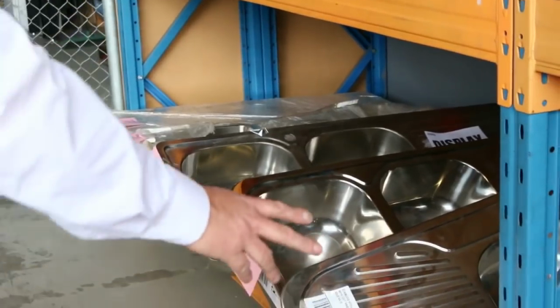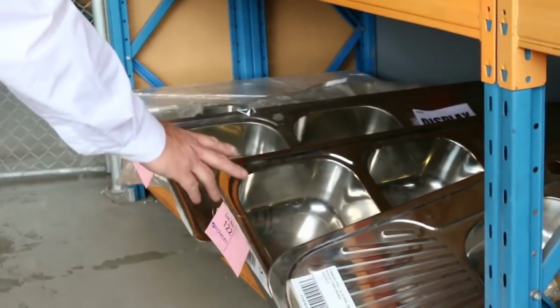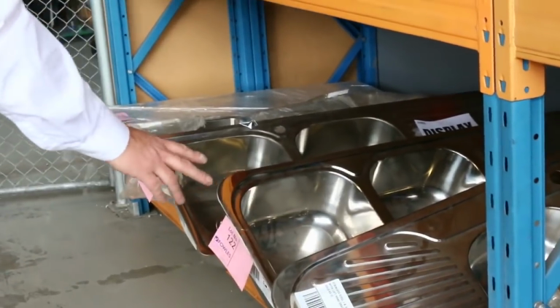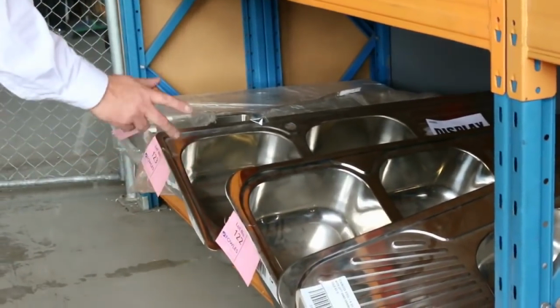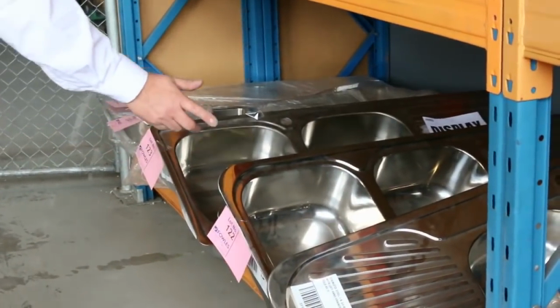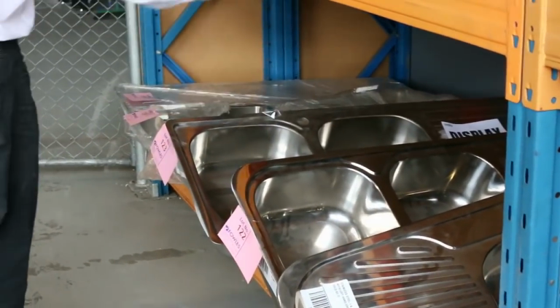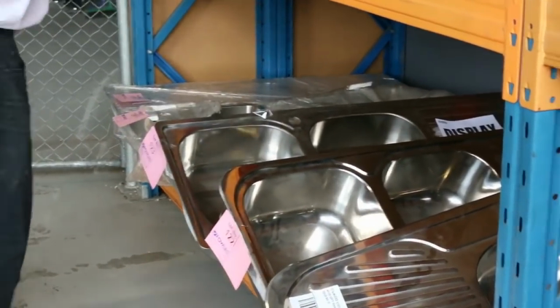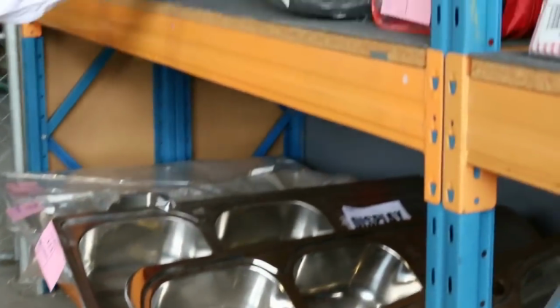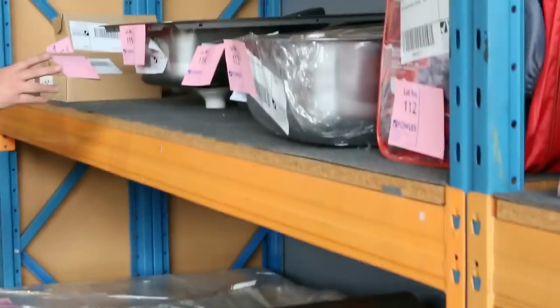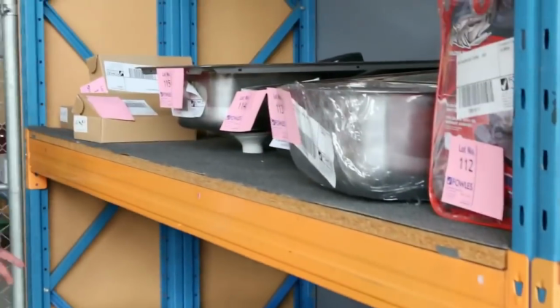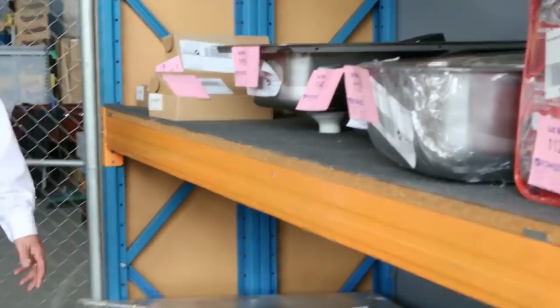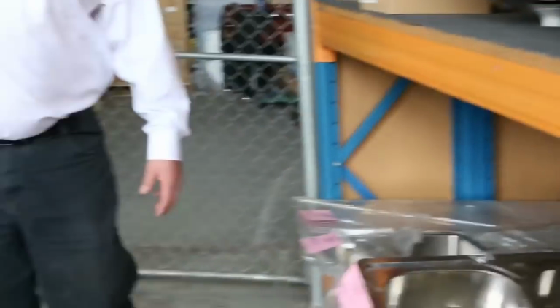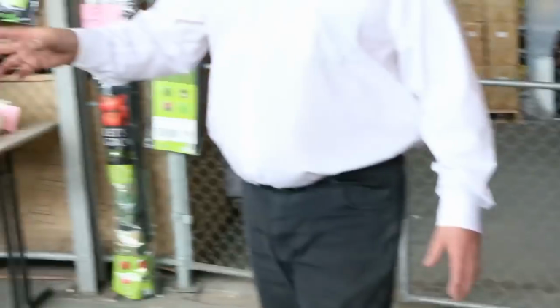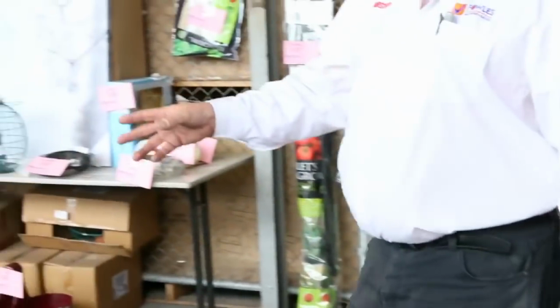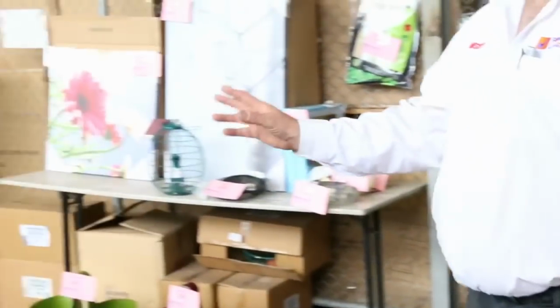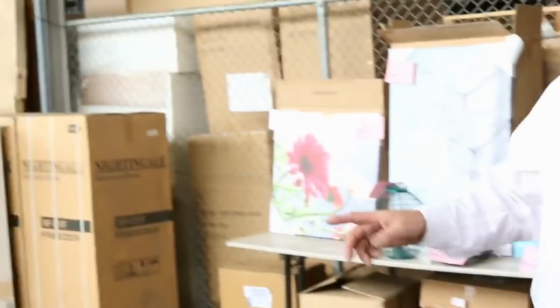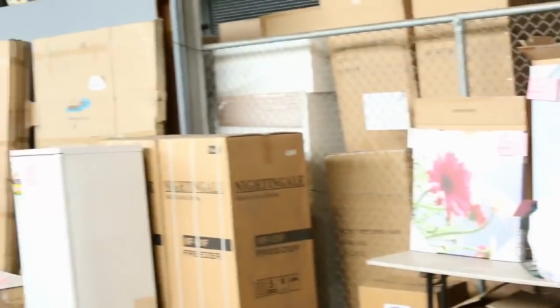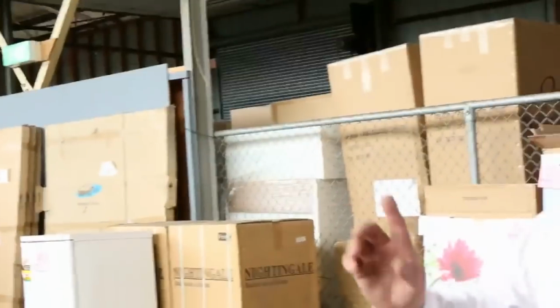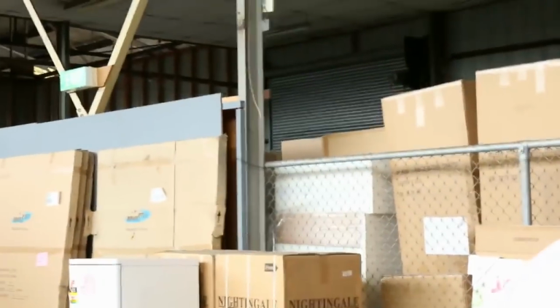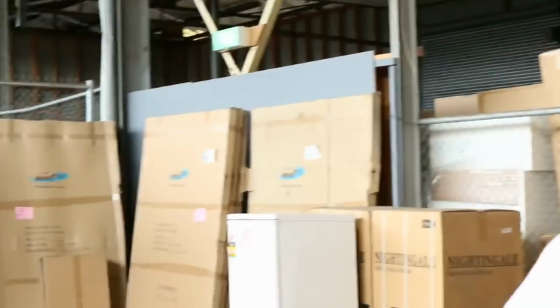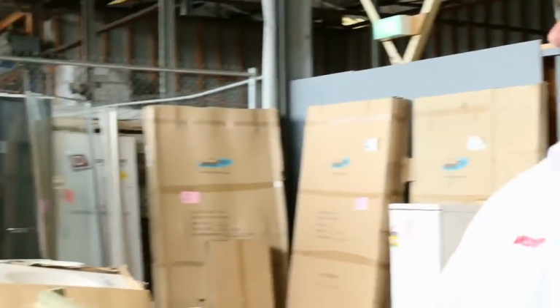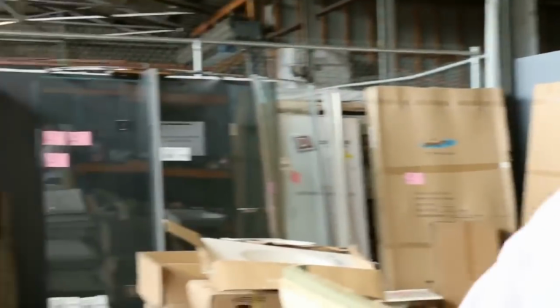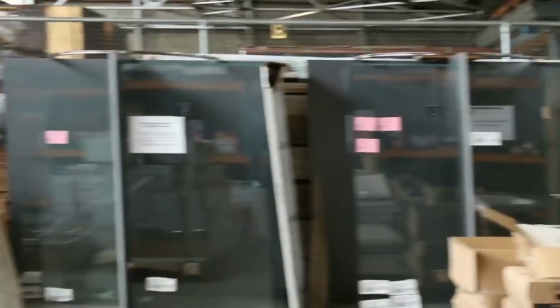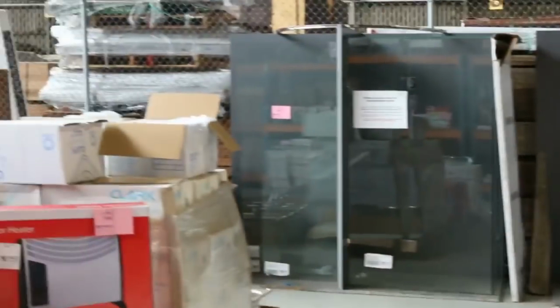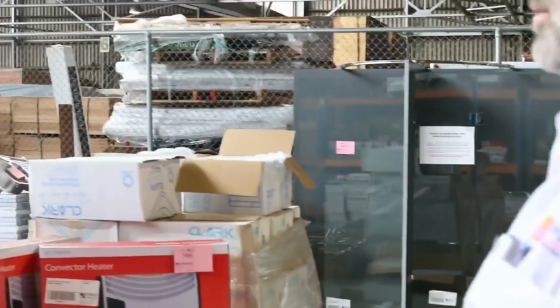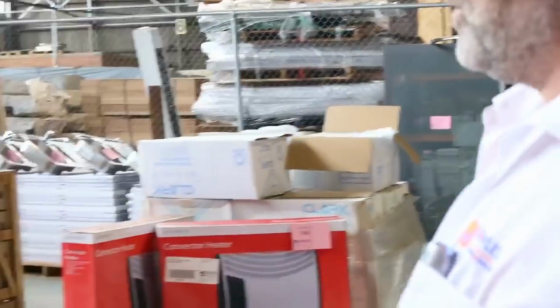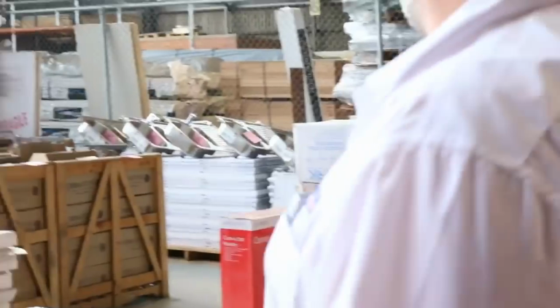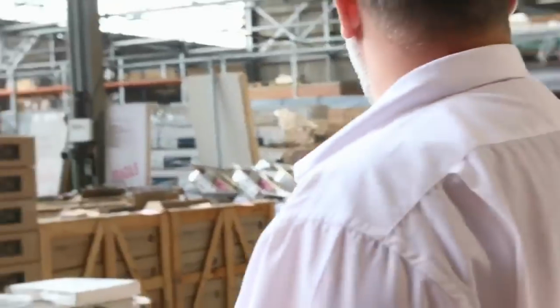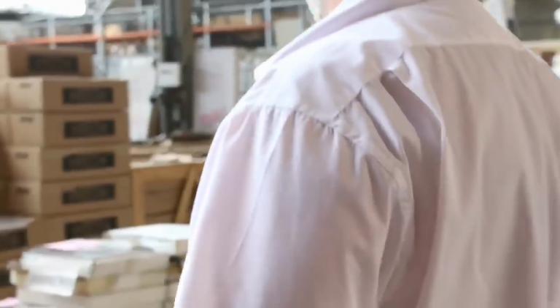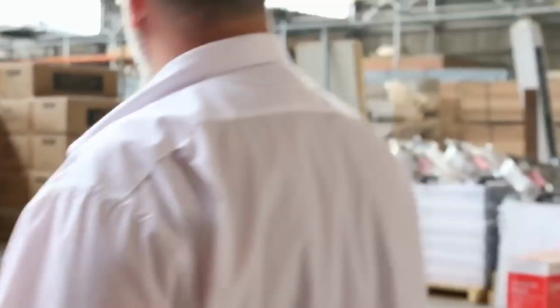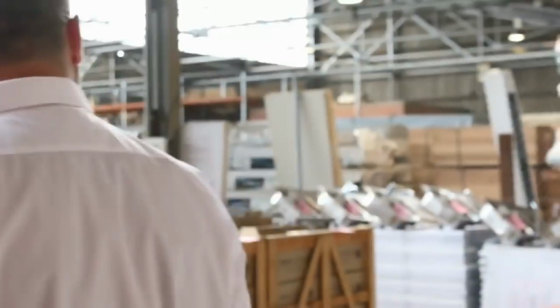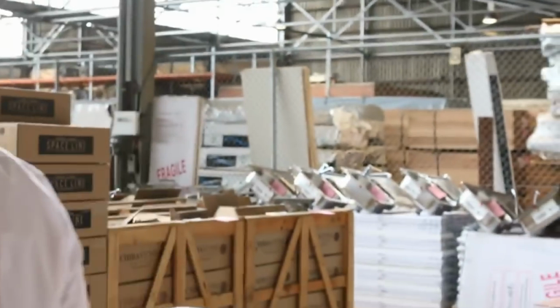Stainless steel sinks, double bowls — we've got a whole lot of clearance sinks here as well. Popping over this side: shower bases, more heating, and a whole range of bathroom and kitchen accessories.